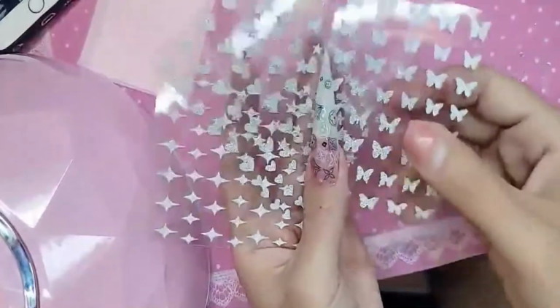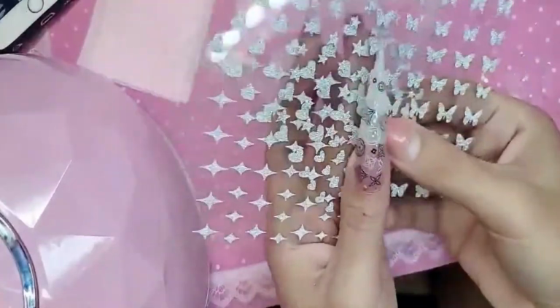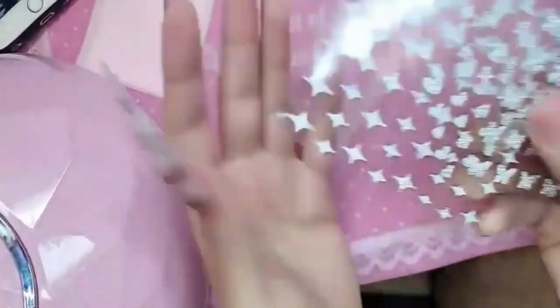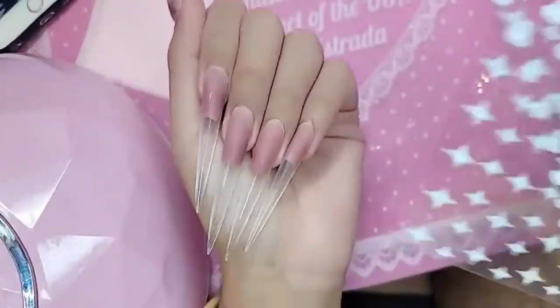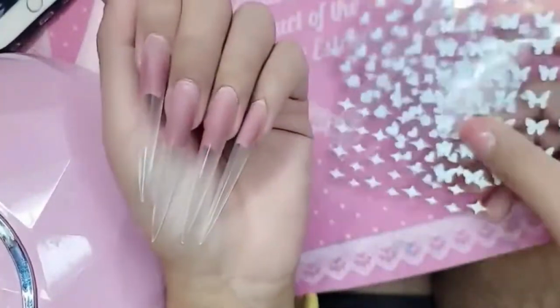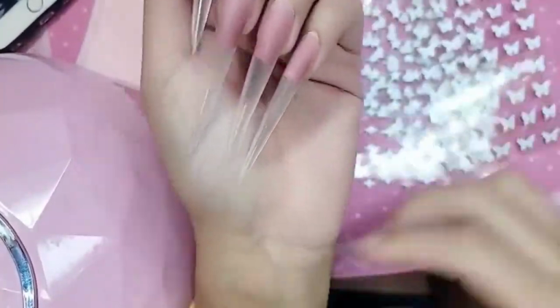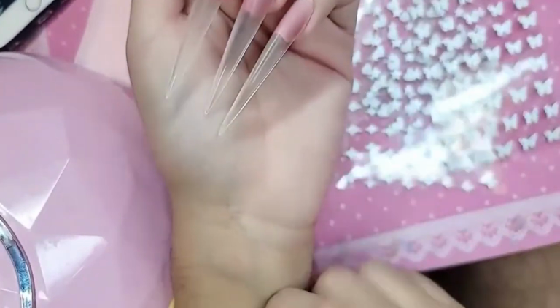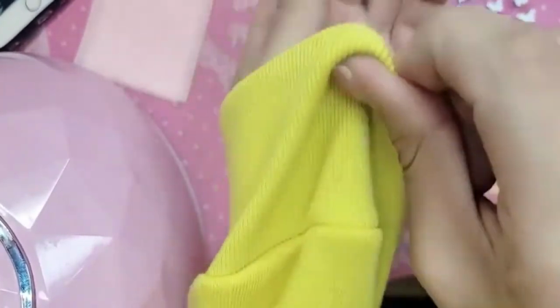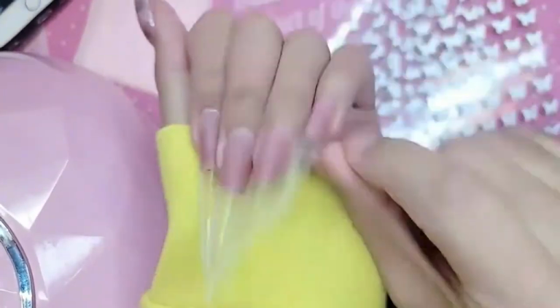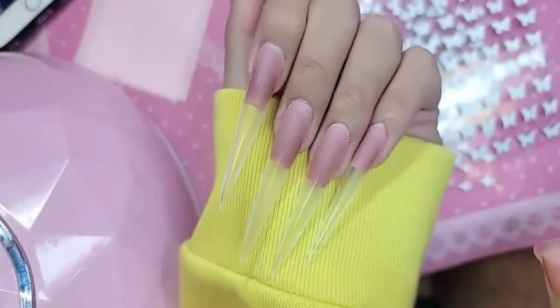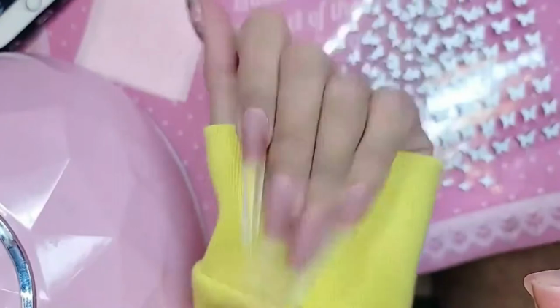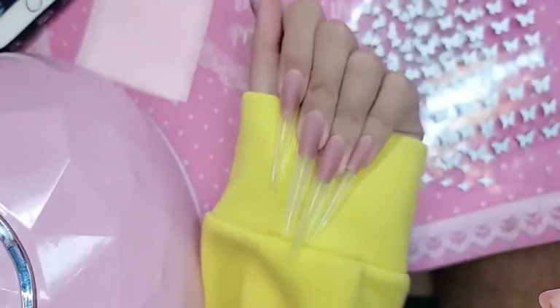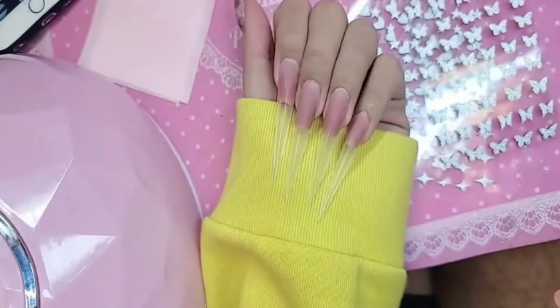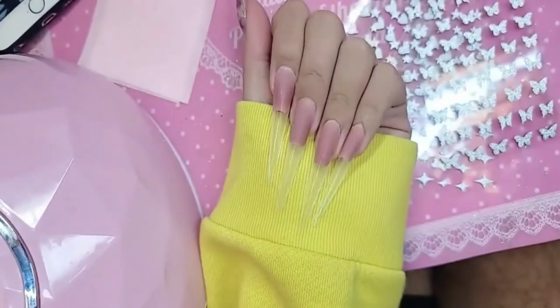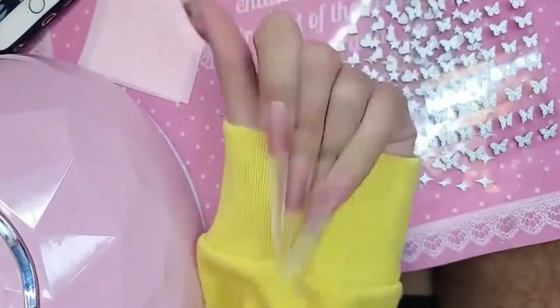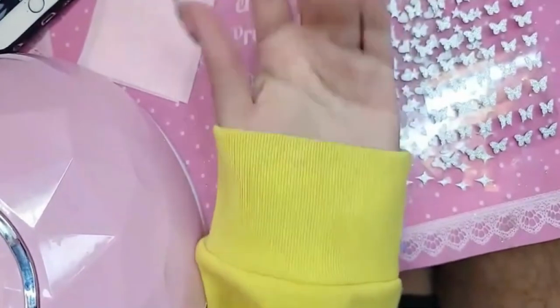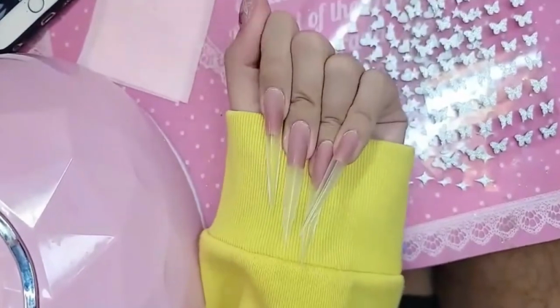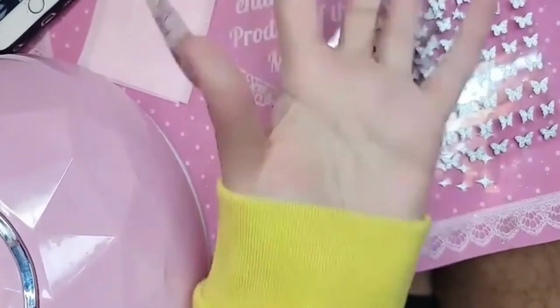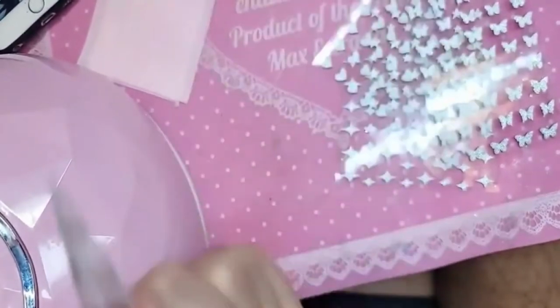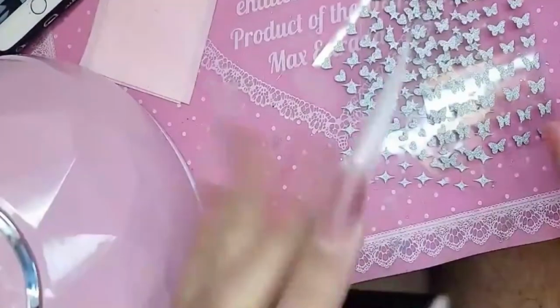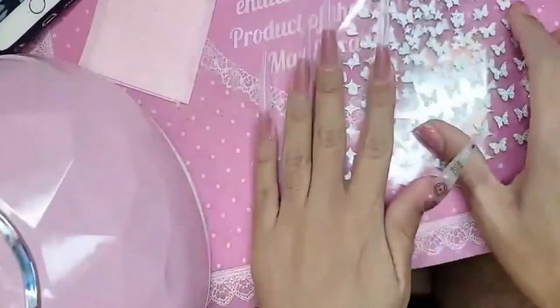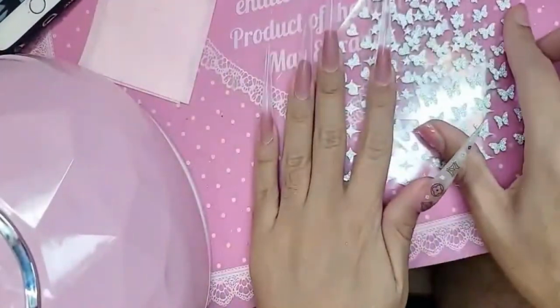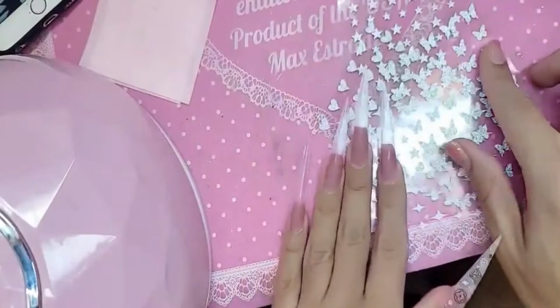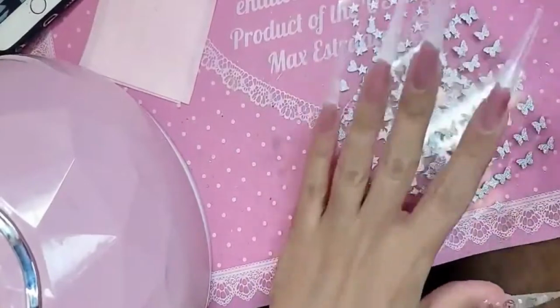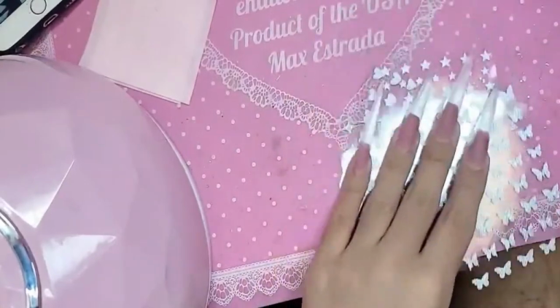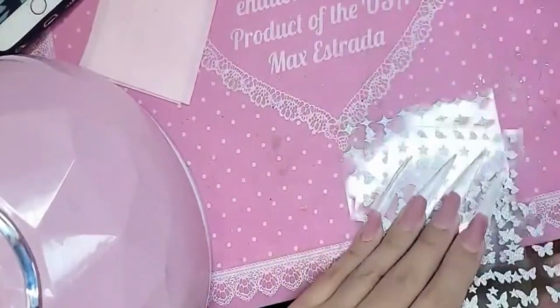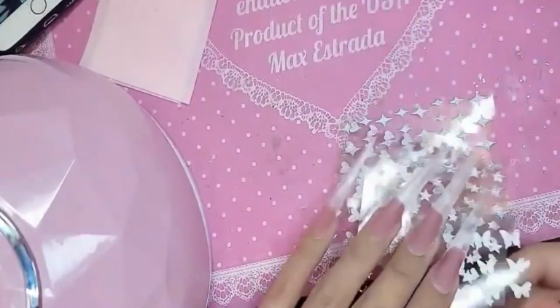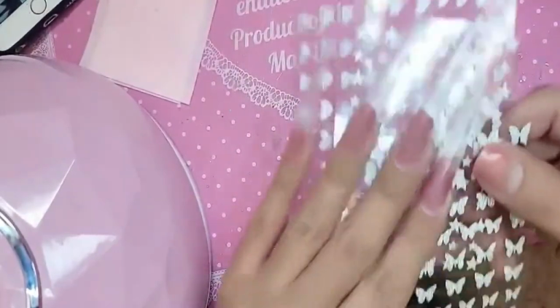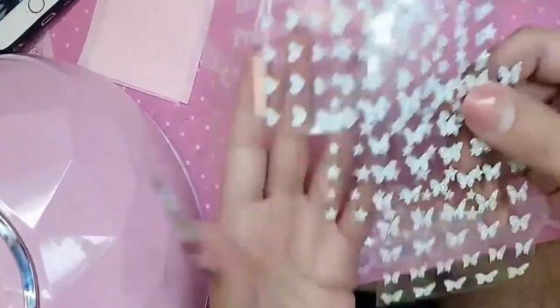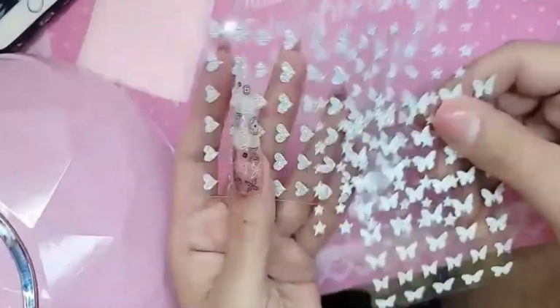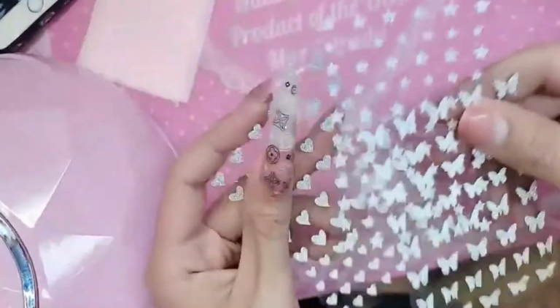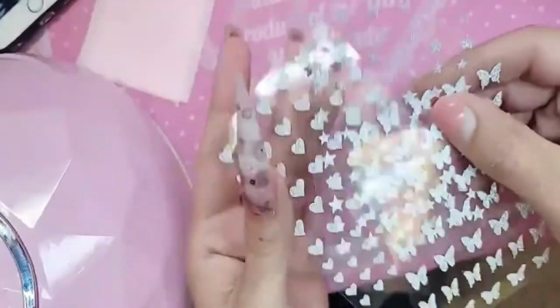Hello, my loves! Here I am rocking a little 5XL stiletto for the bros — look at that length, children. She is everything! So I'm going to show you guys the new flash gel stickers.